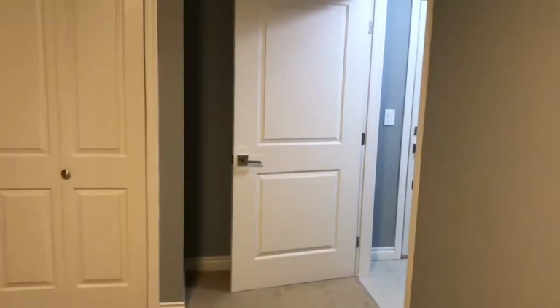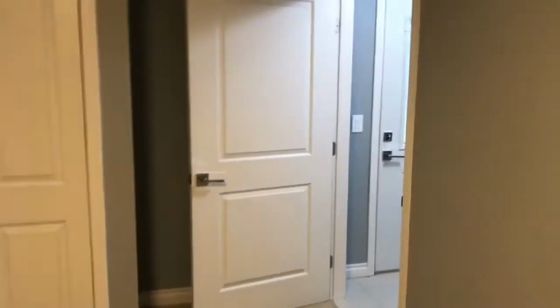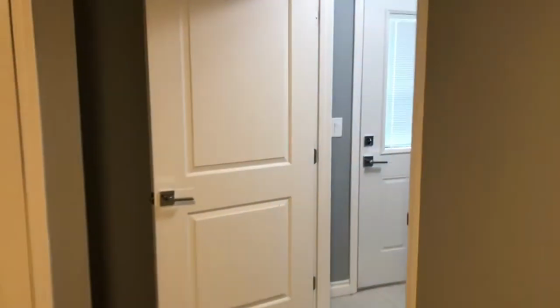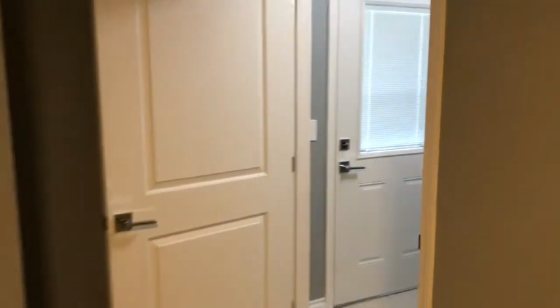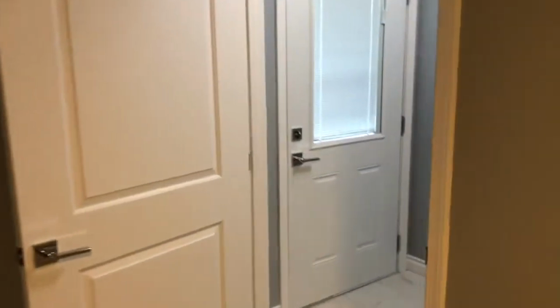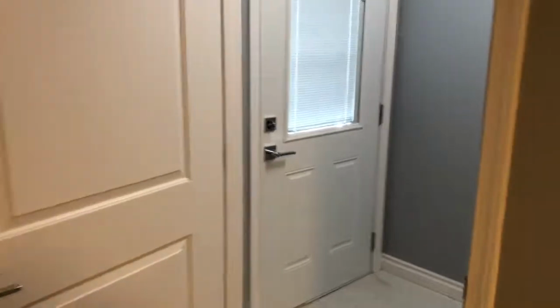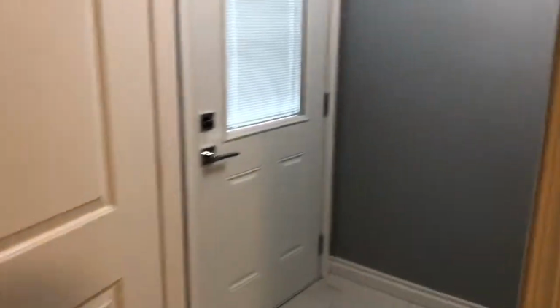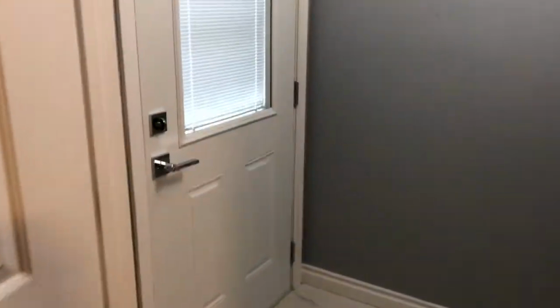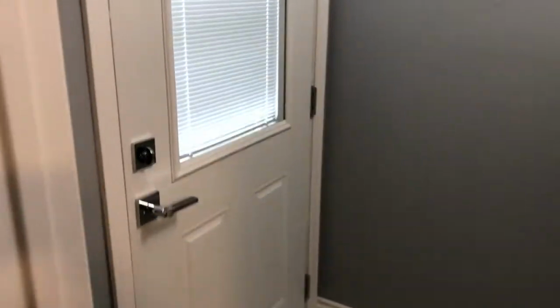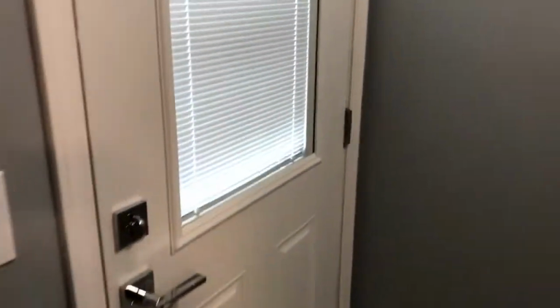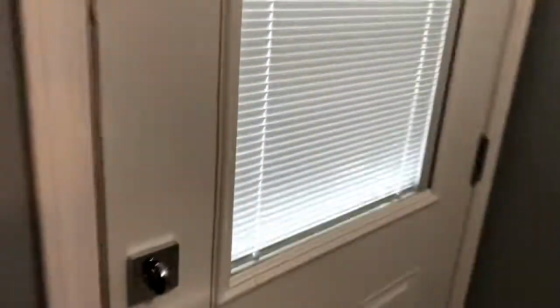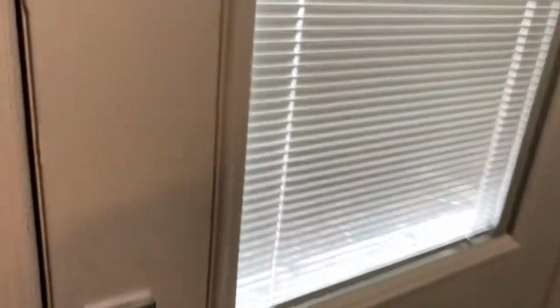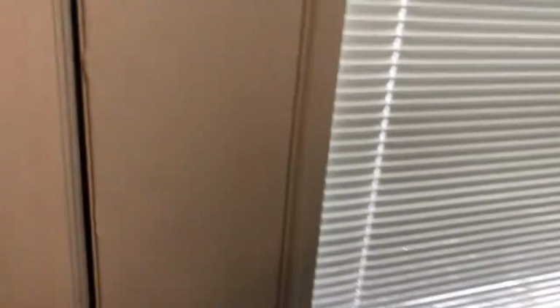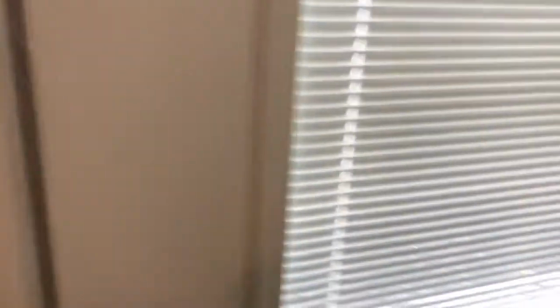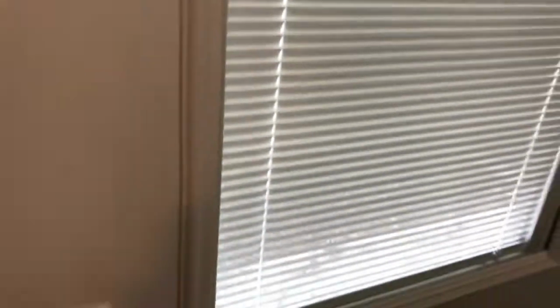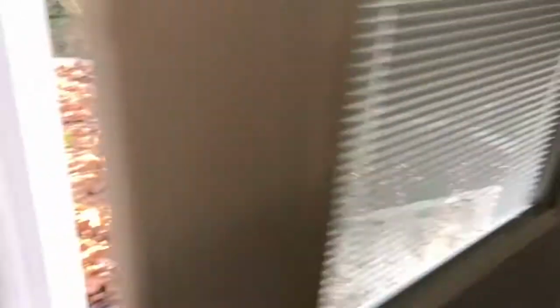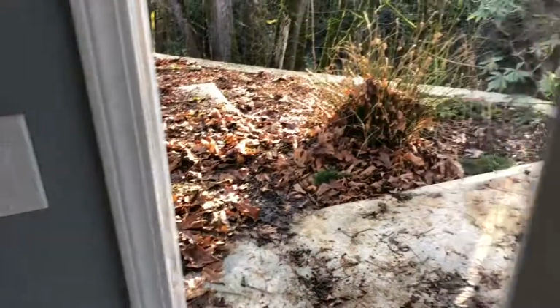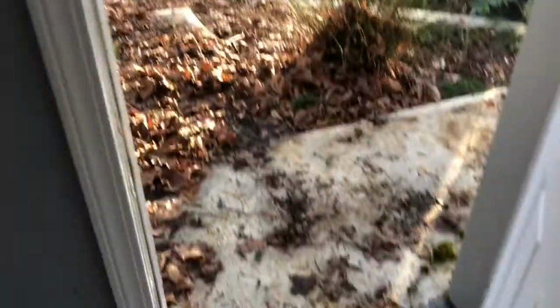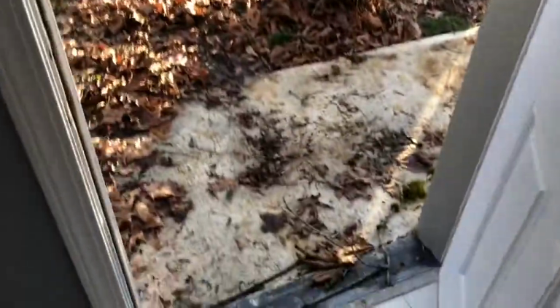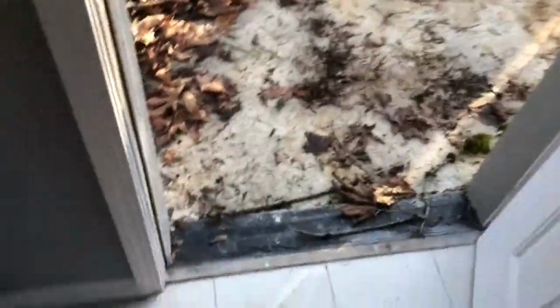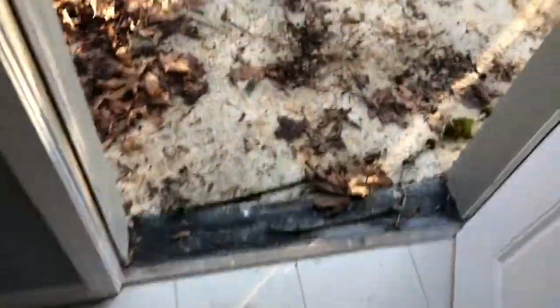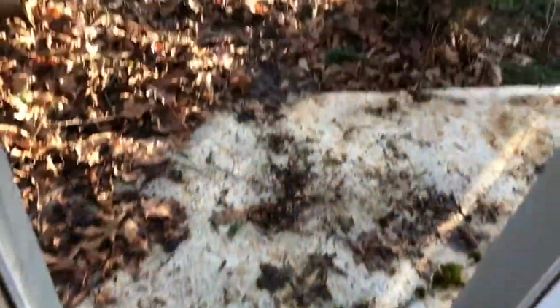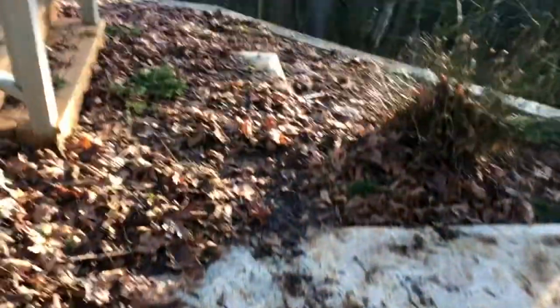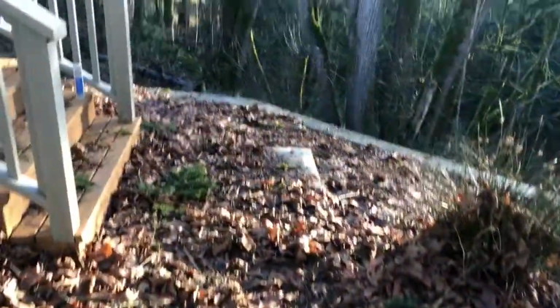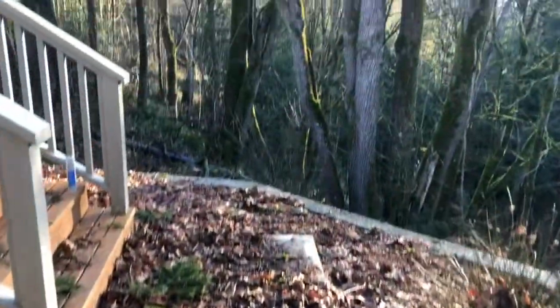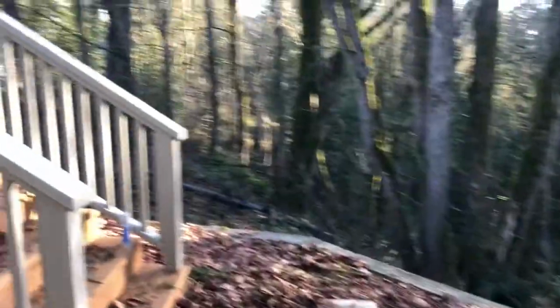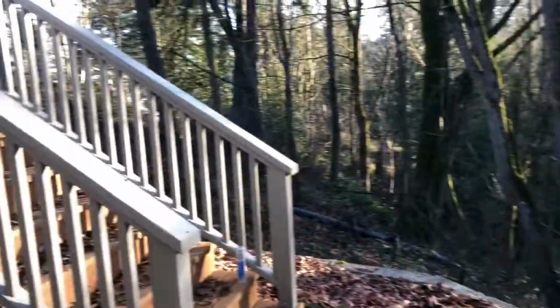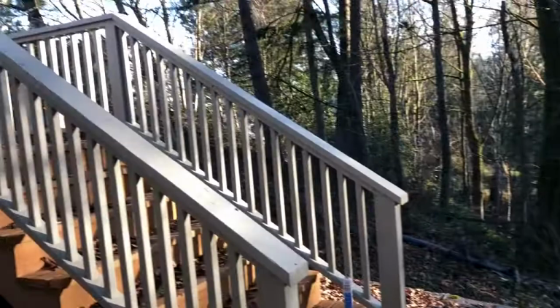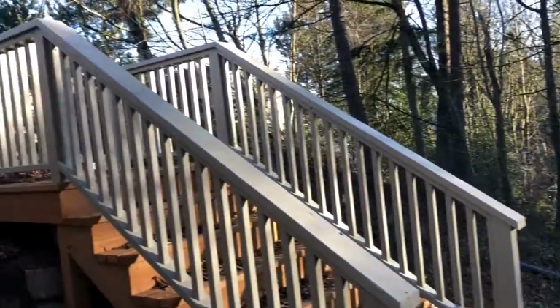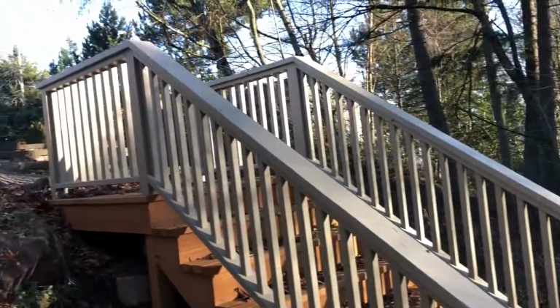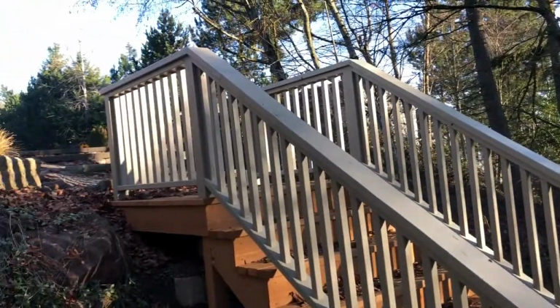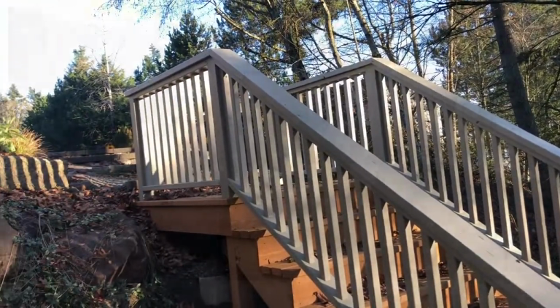Lots of closet space. This leads to the exterior door and outside to the side of the house we showed earlier. Alright, this is it — thanks for watching!